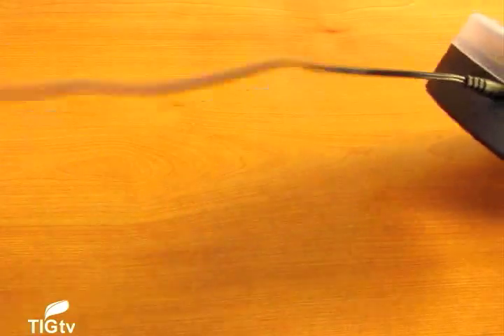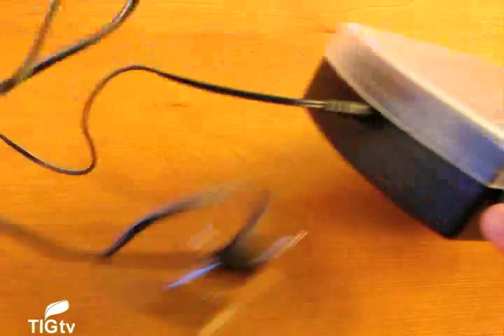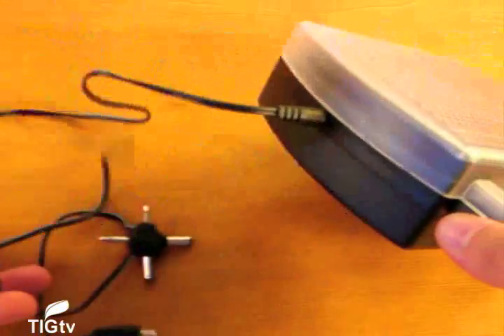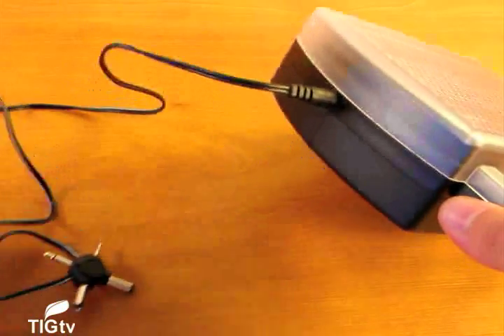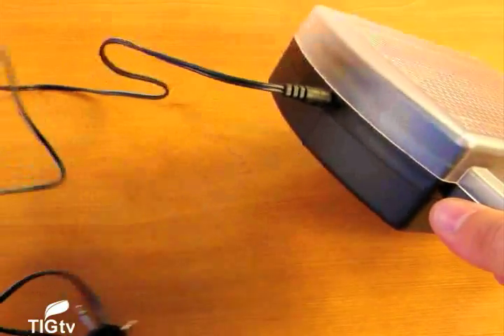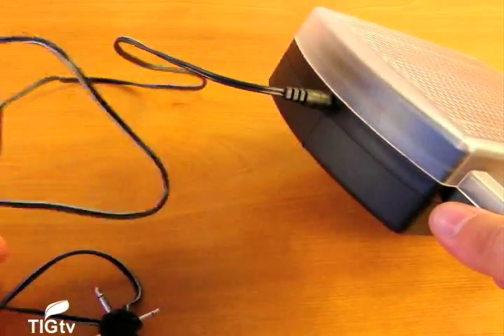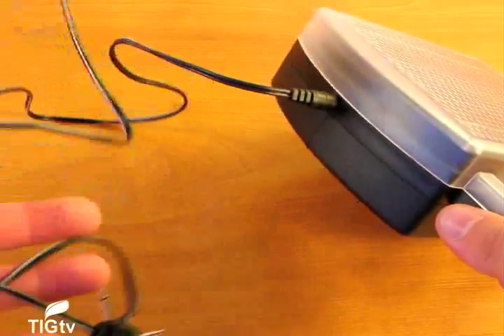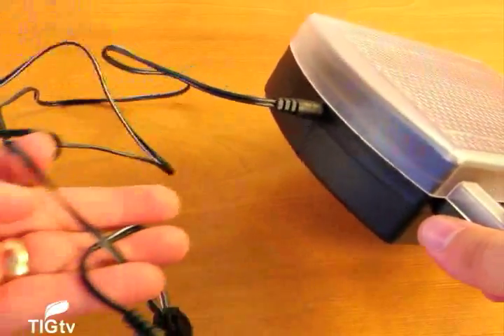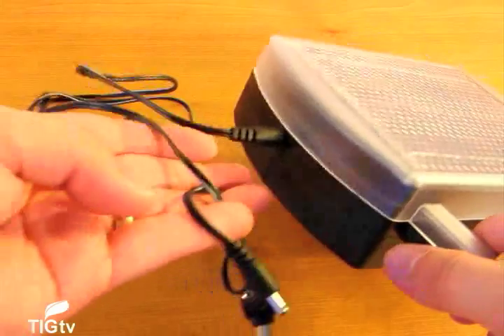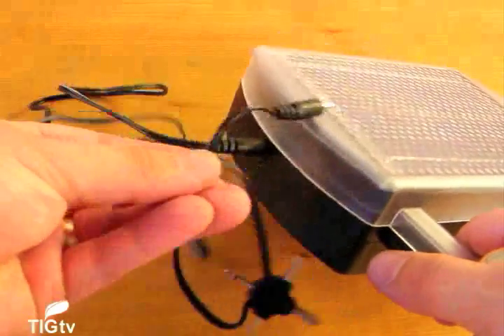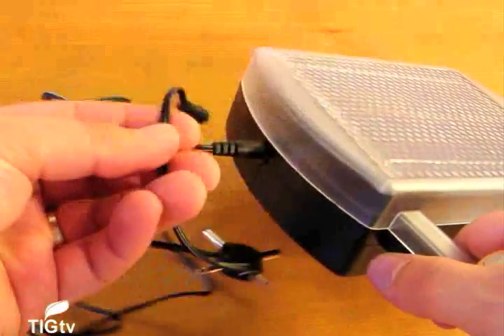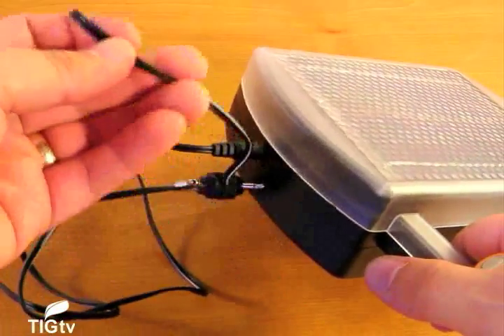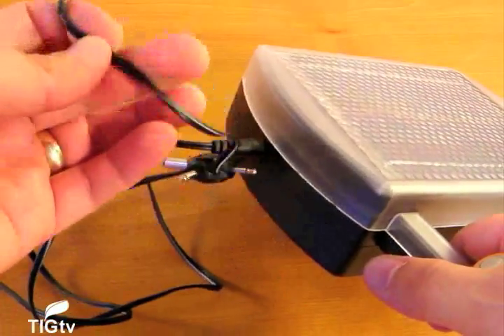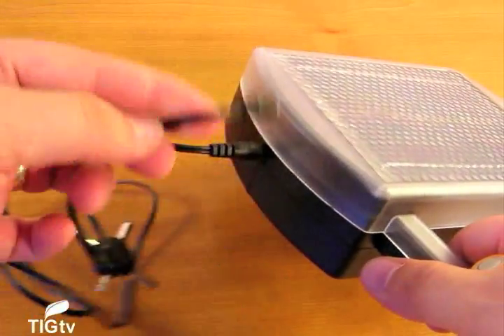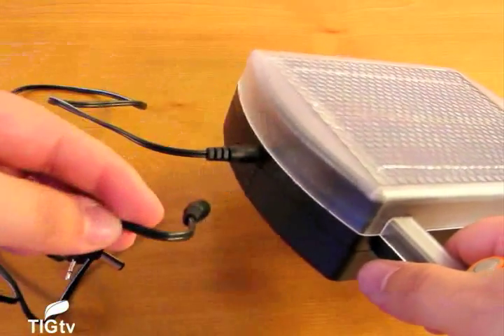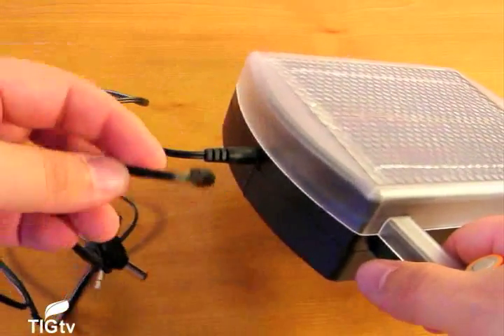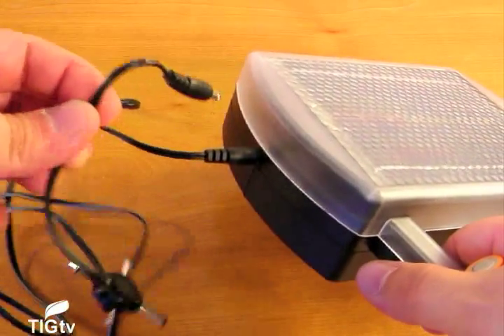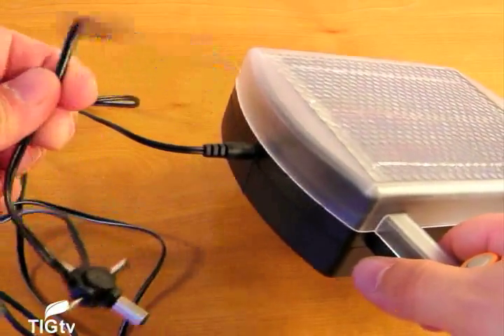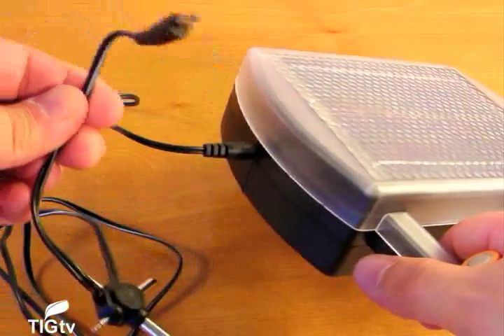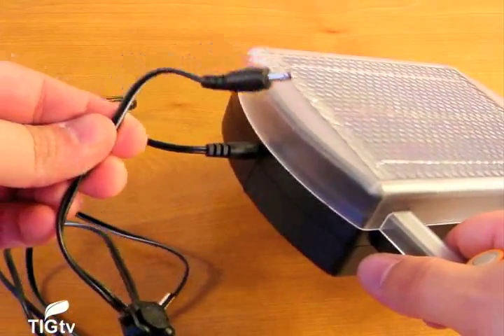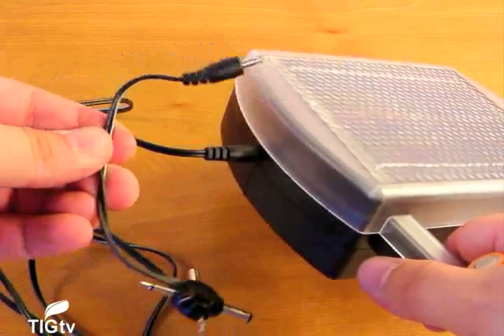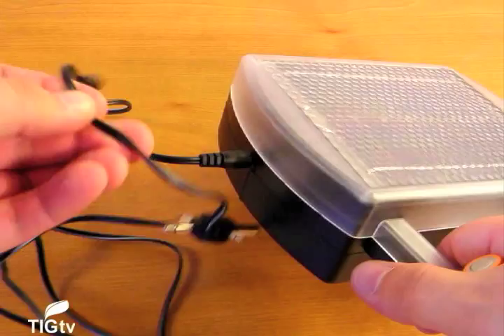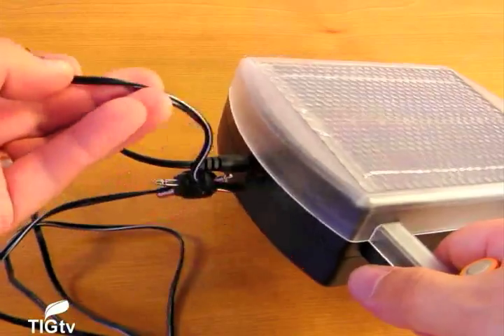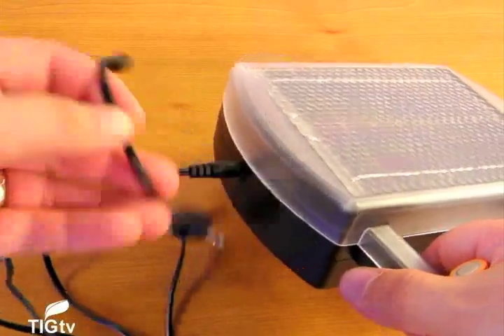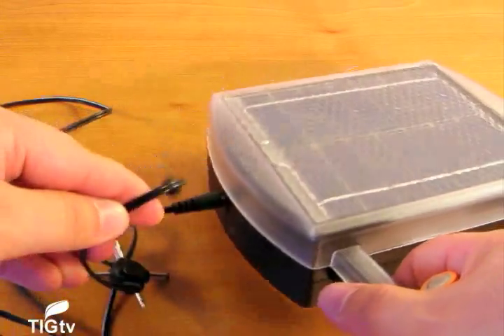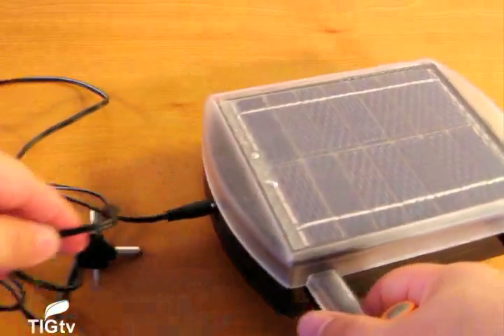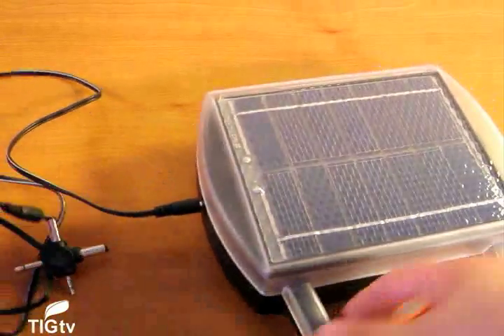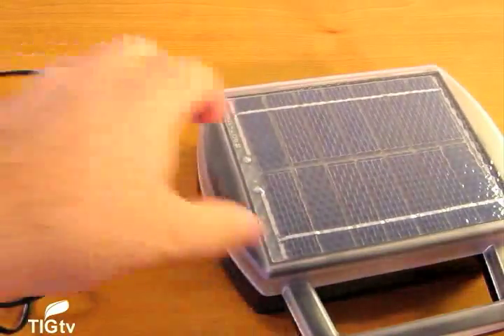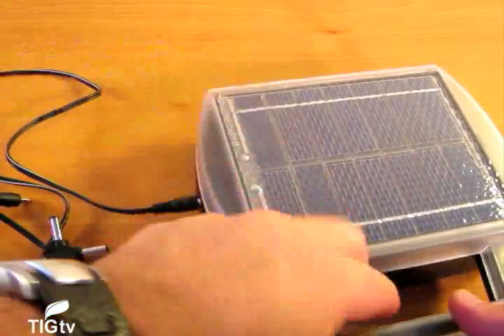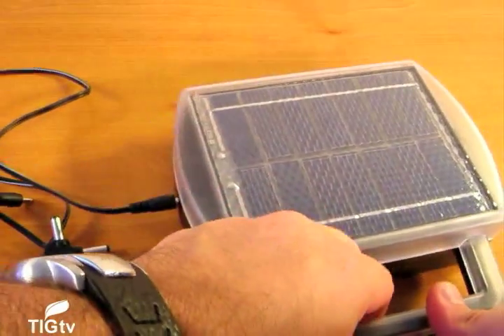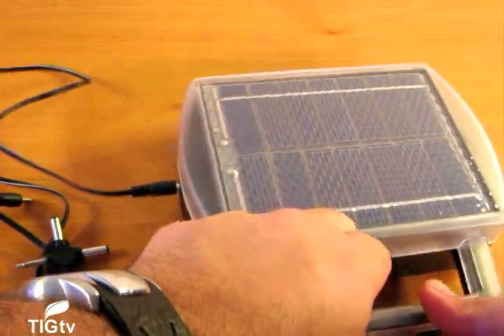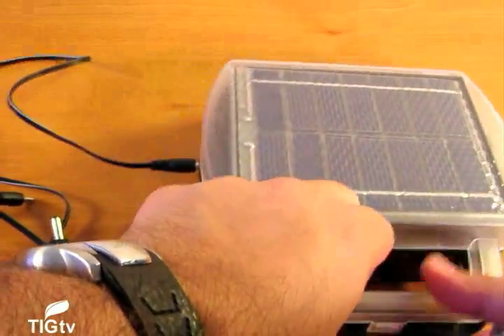Many battery chargers require extension cords, cables, and sometimes wall mounting — the Solar Battery Charger does not. Although you do have to plan ahead for your battery needs, because sometimes you just need fresh batteries as soon as possible.